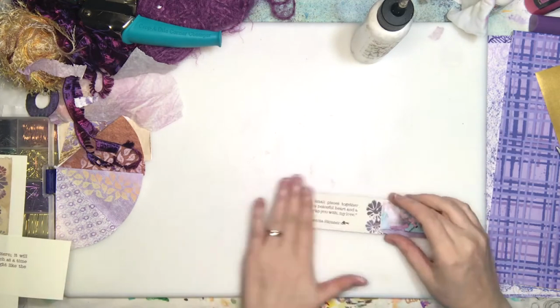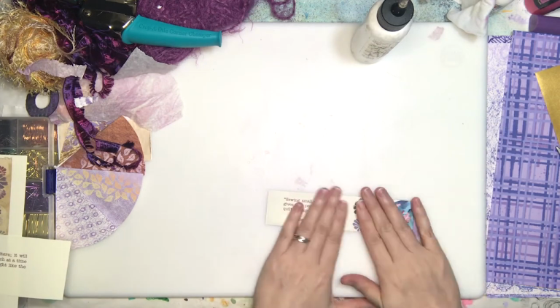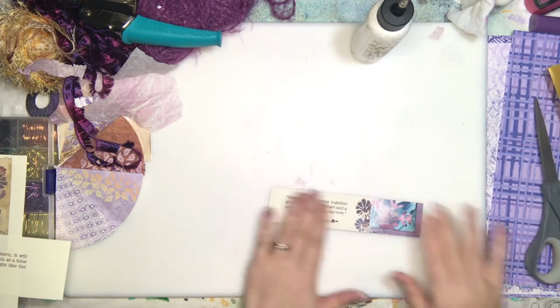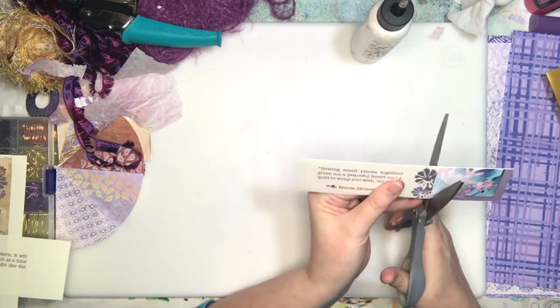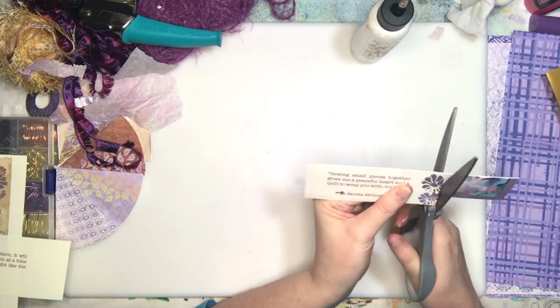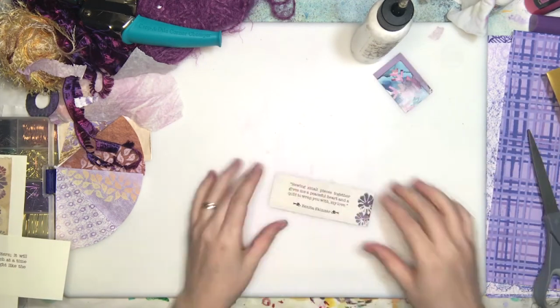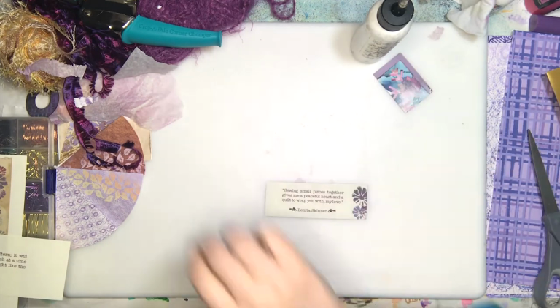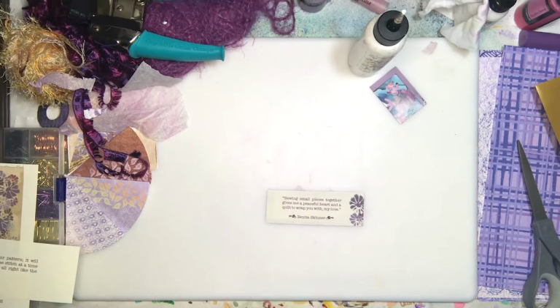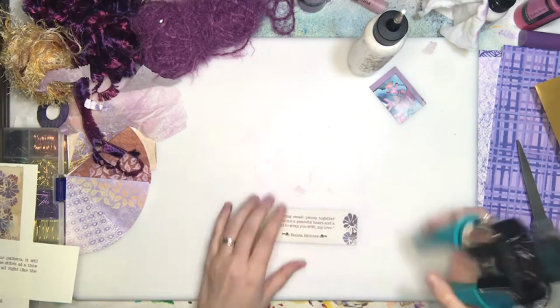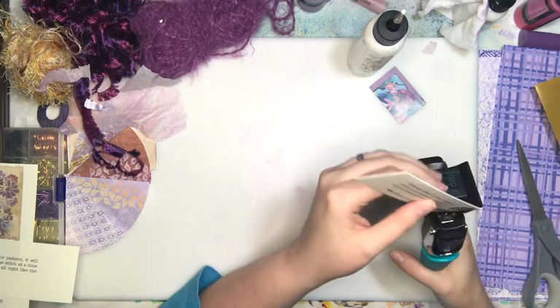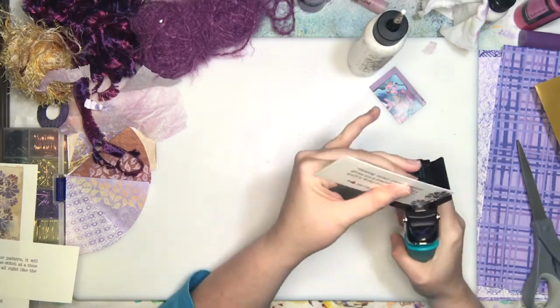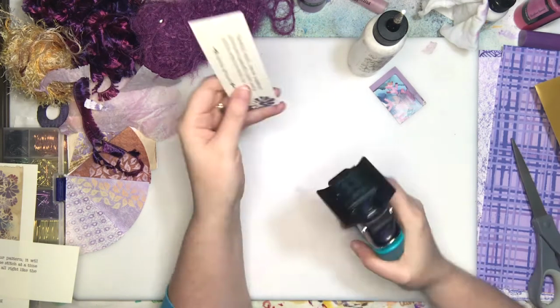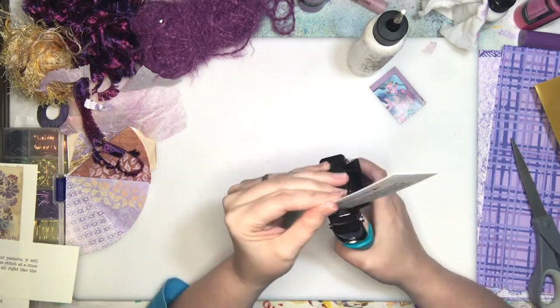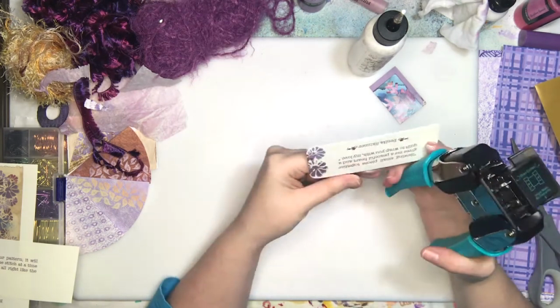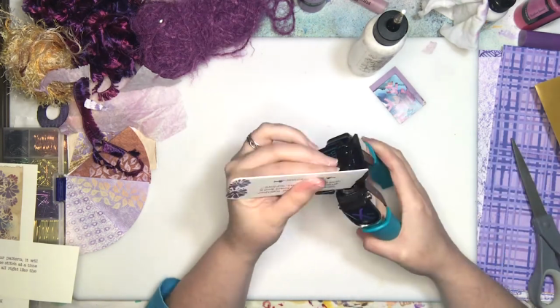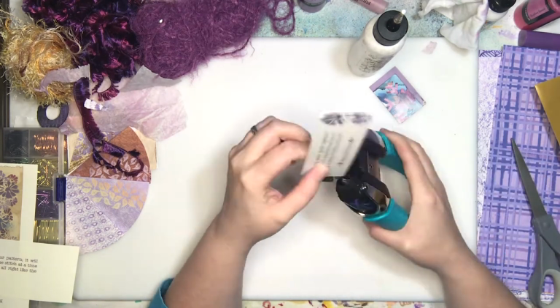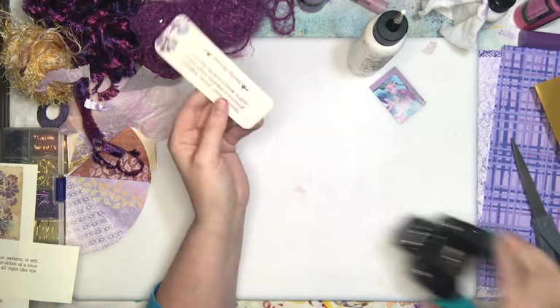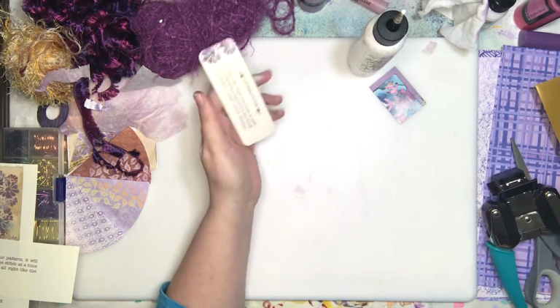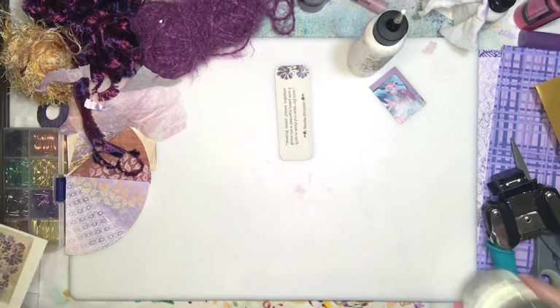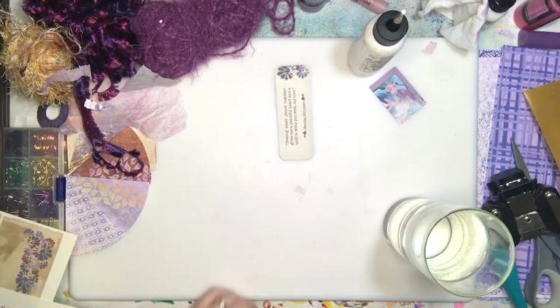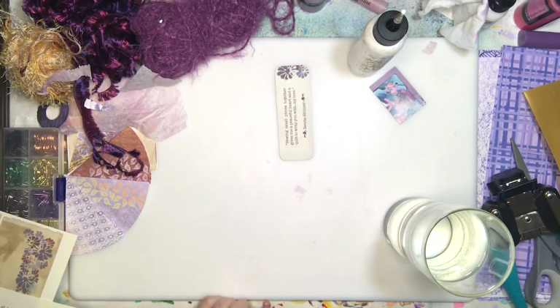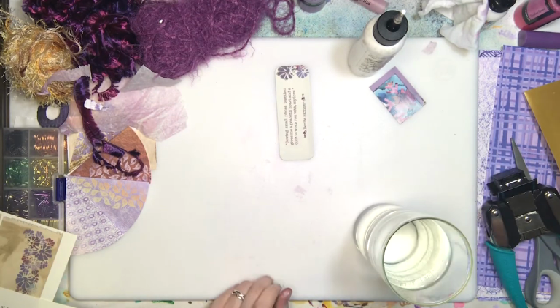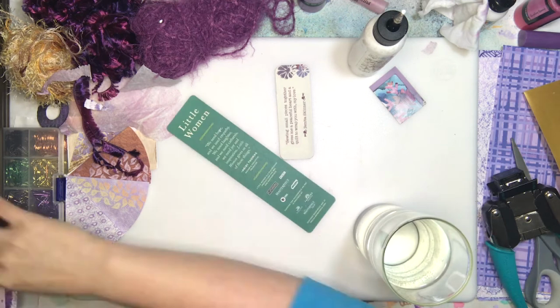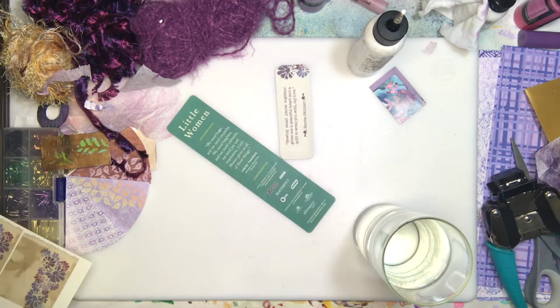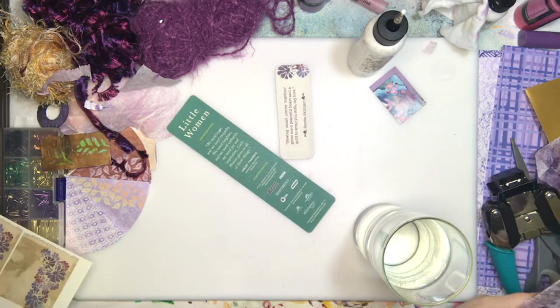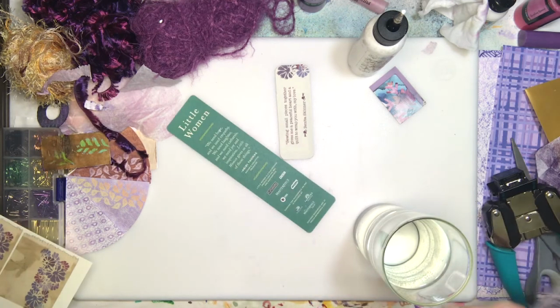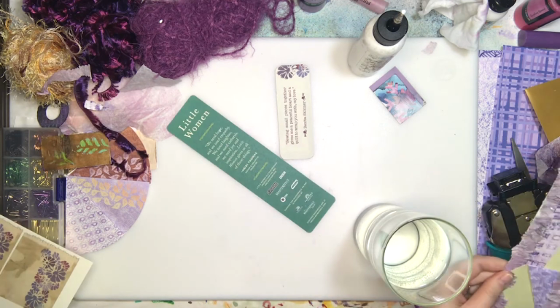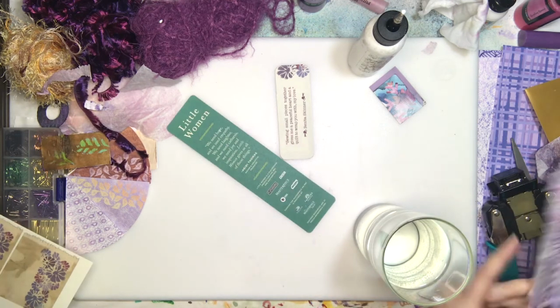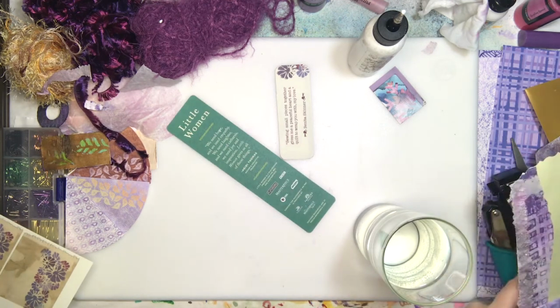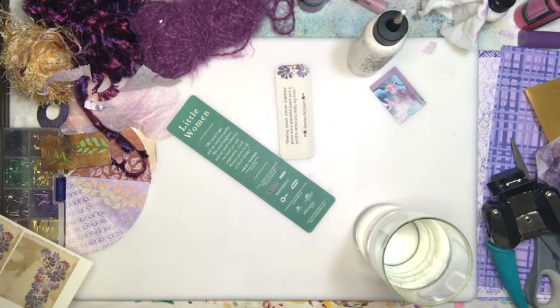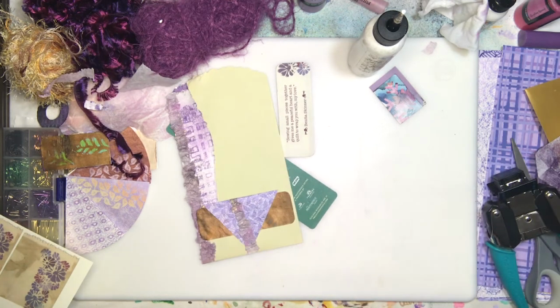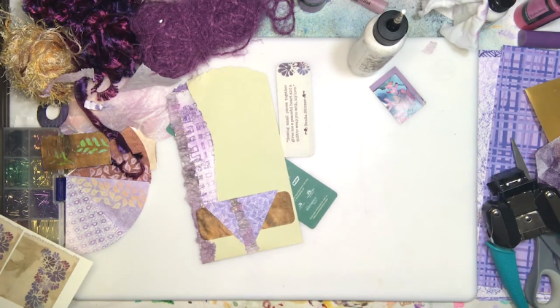It just so happened that where I cut it in the middle of the page, where I had that little flower cluster, it ended up like that. Happy accidents — I did not plan that. If you do watercolor, you understand happy accidents.